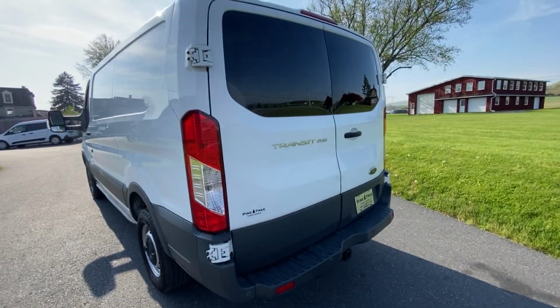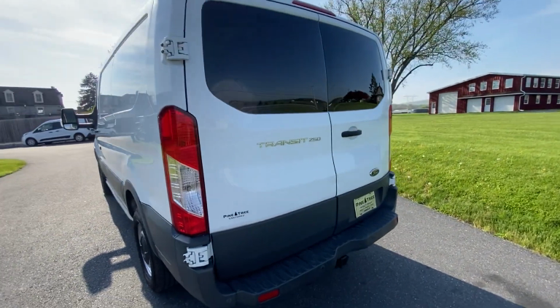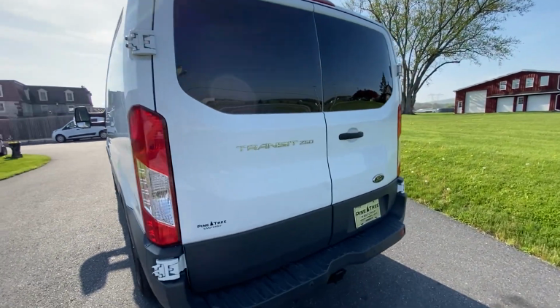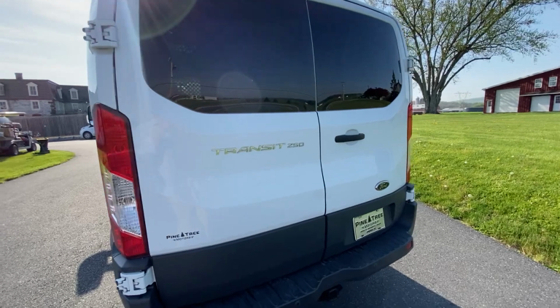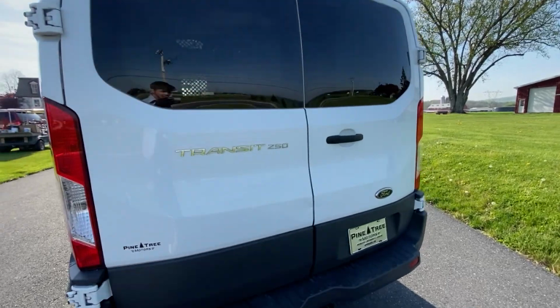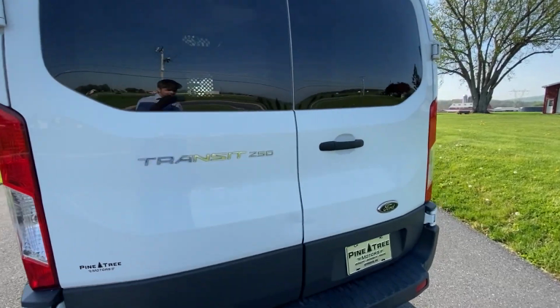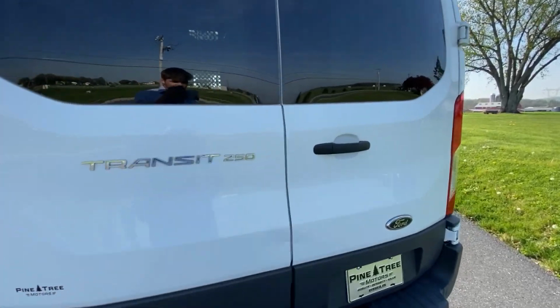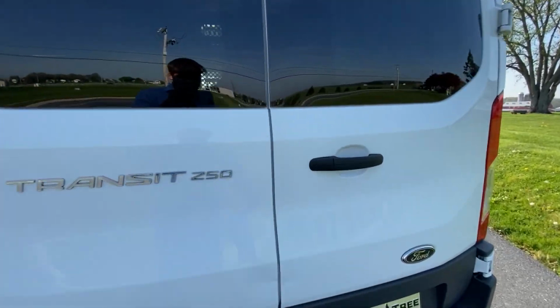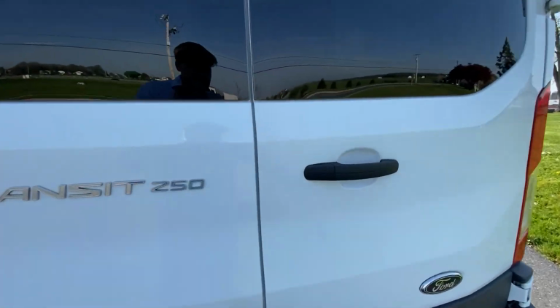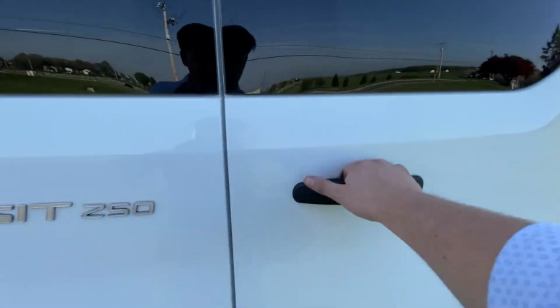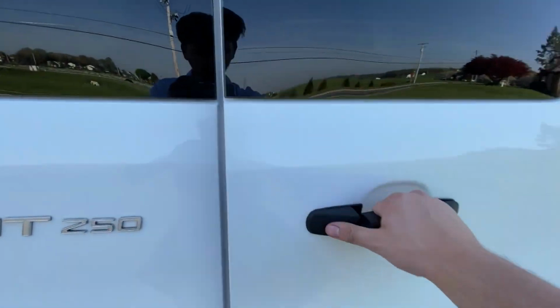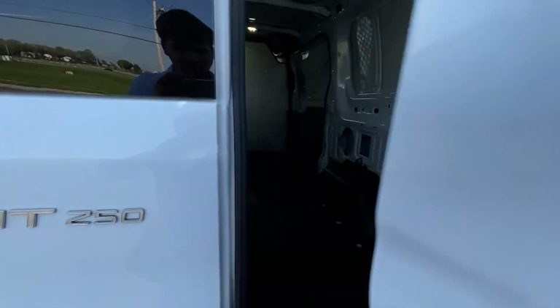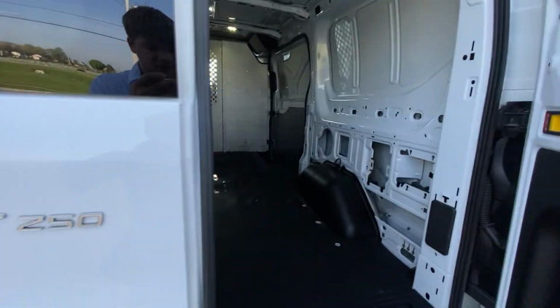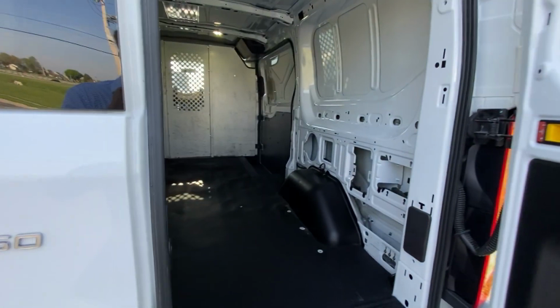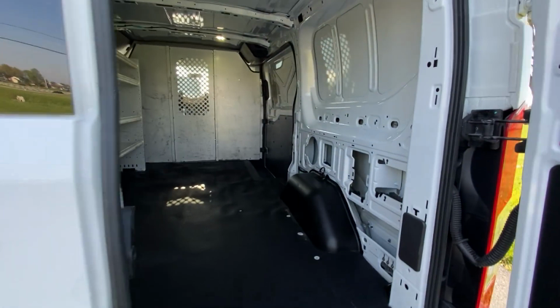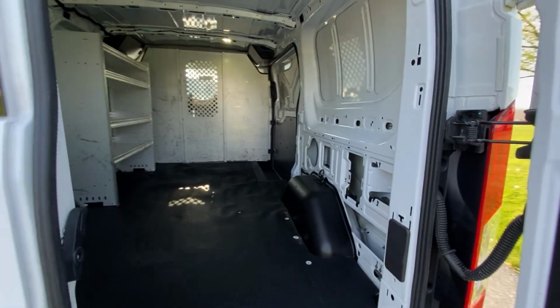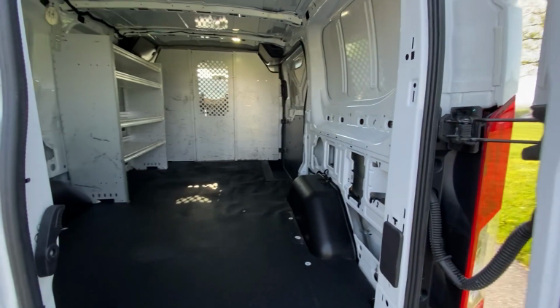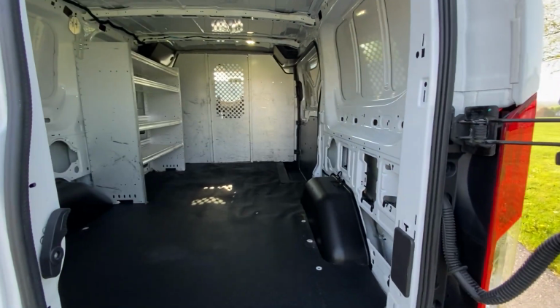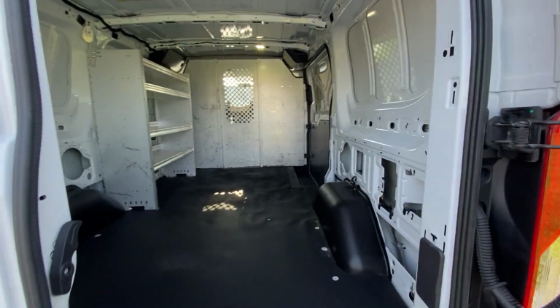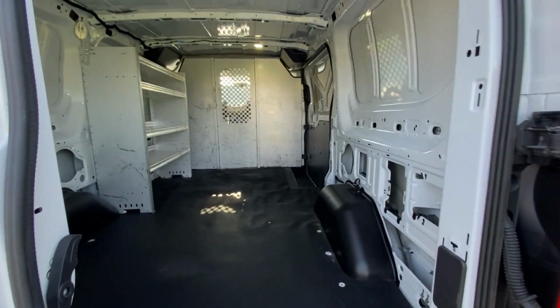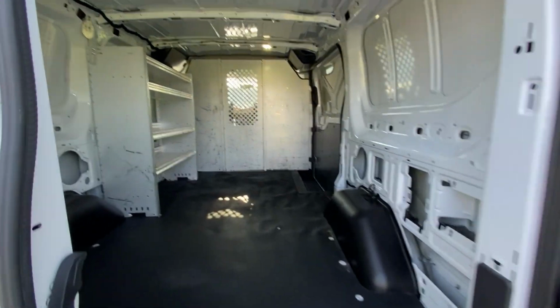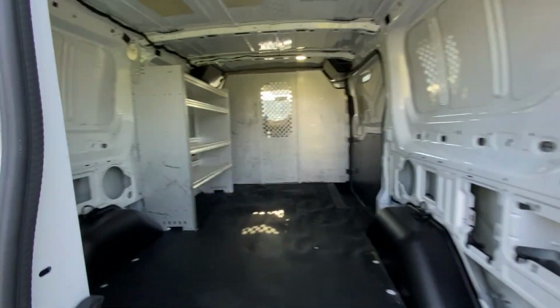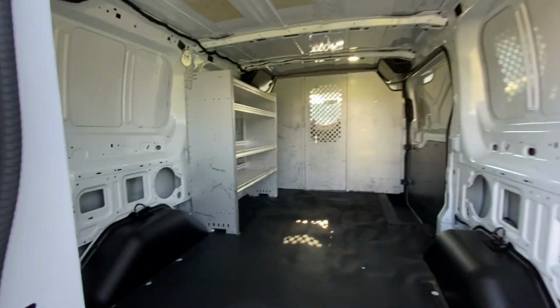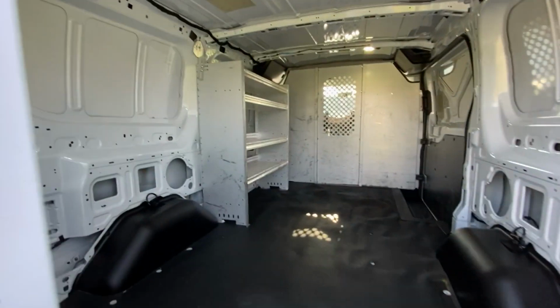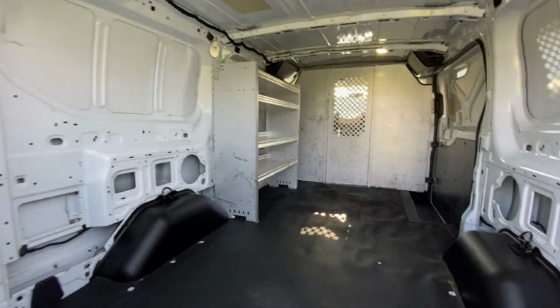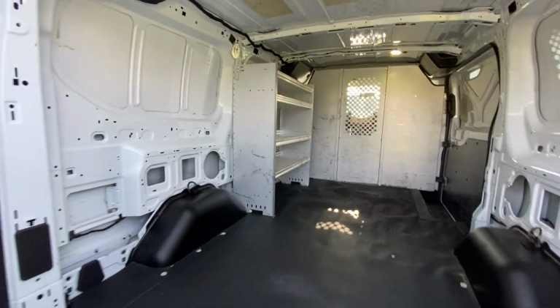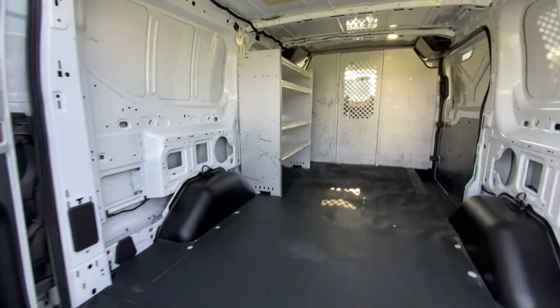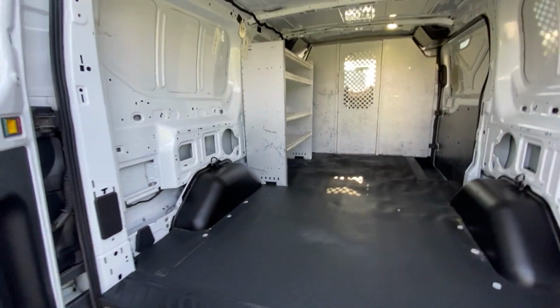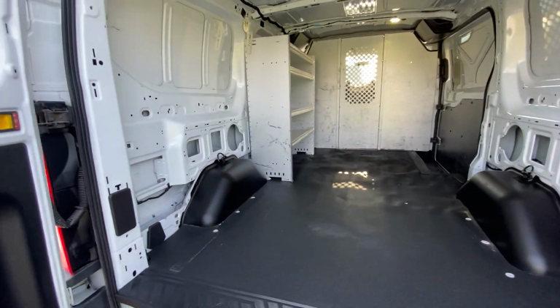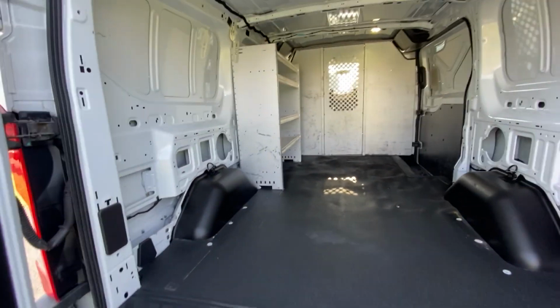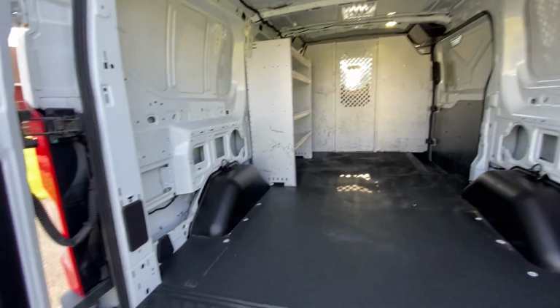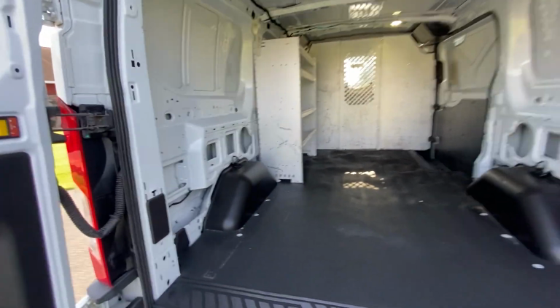We'll take a look in the back of this one. Nice and clean — we just had our detailers detail it.